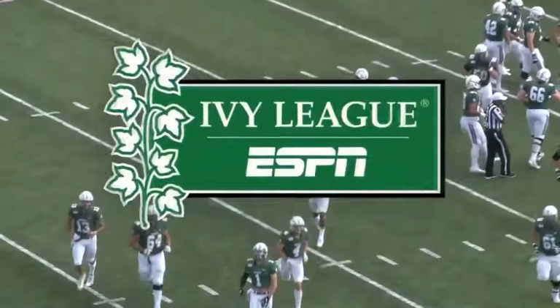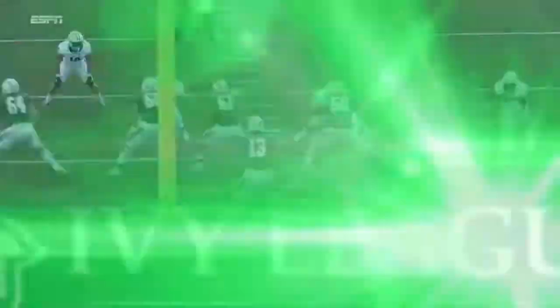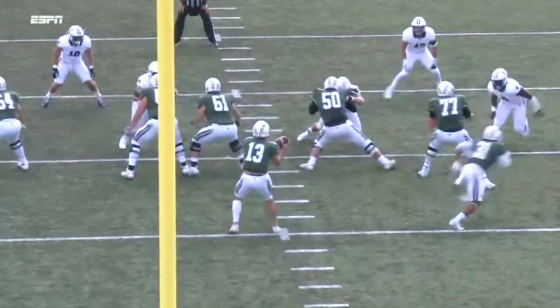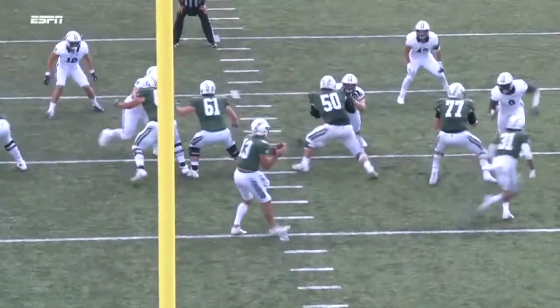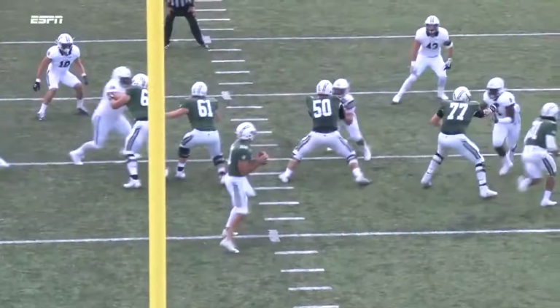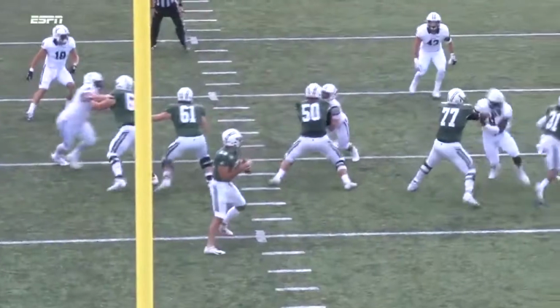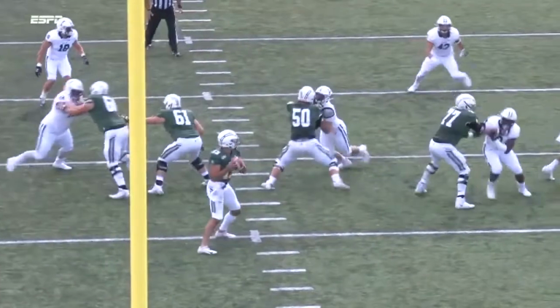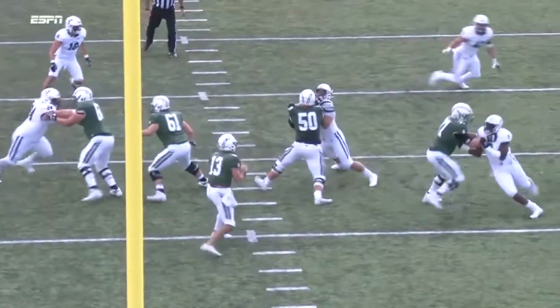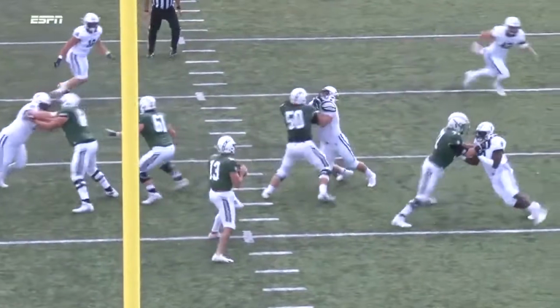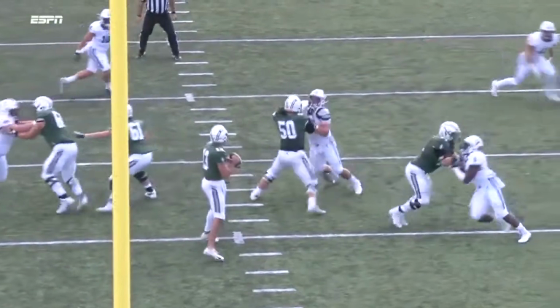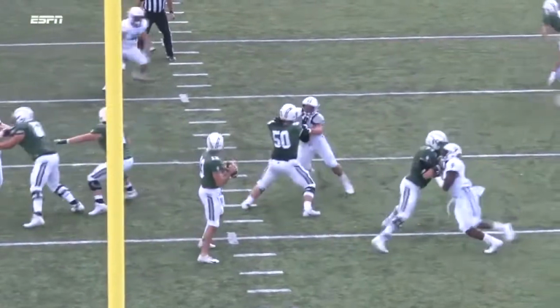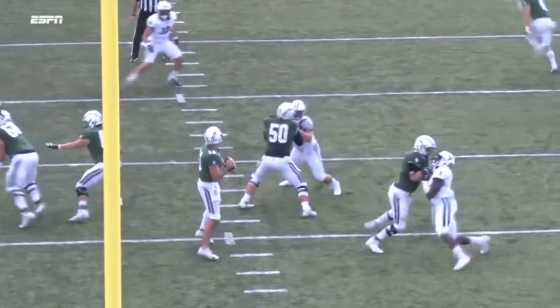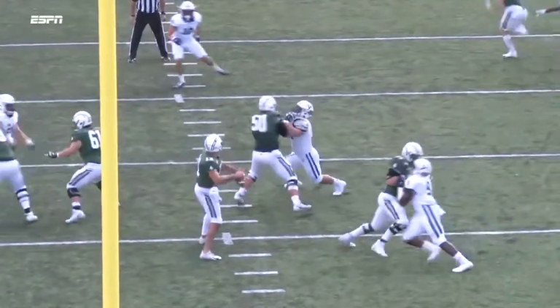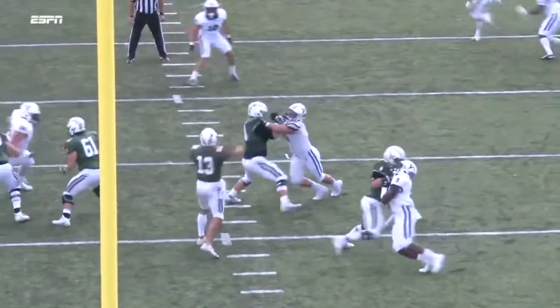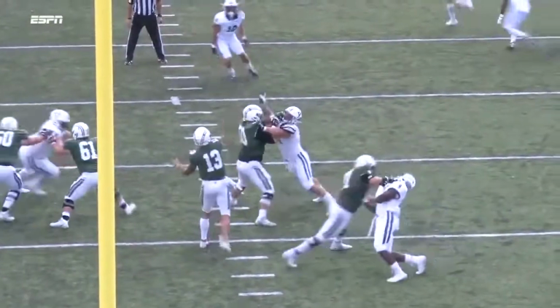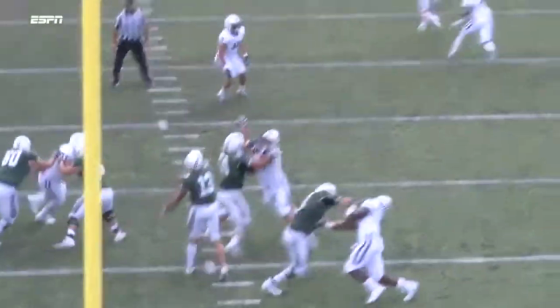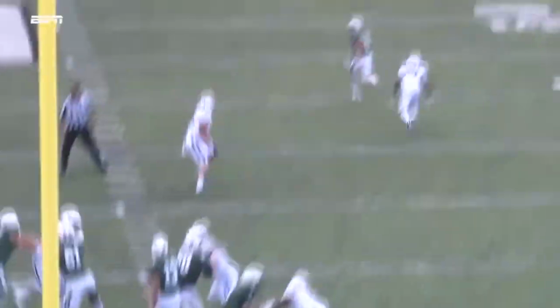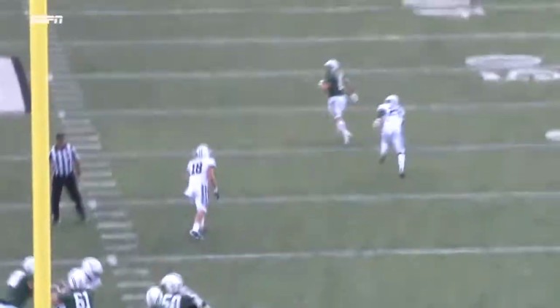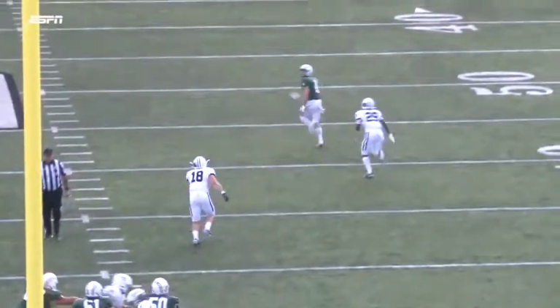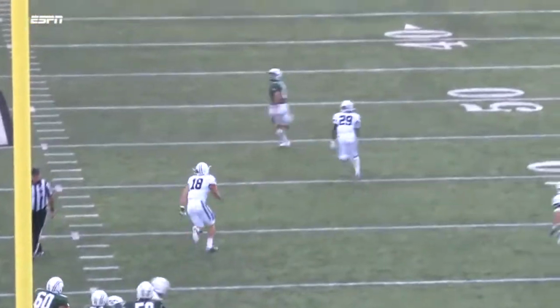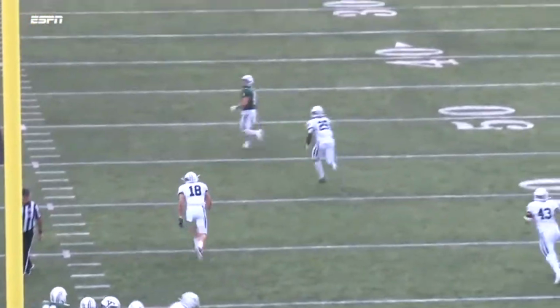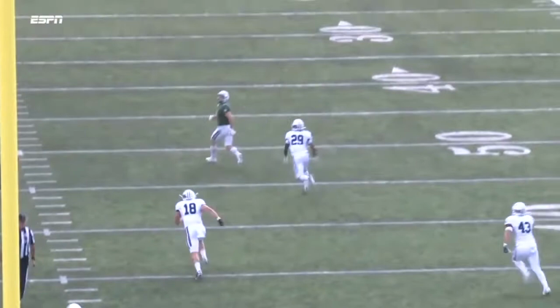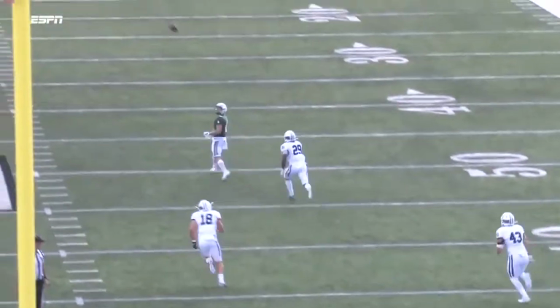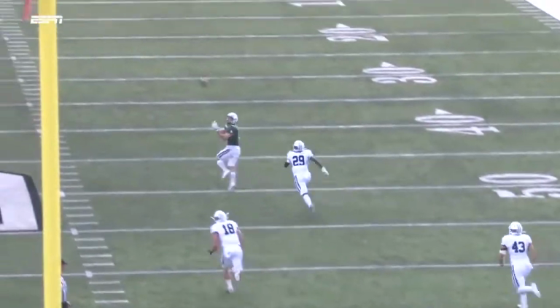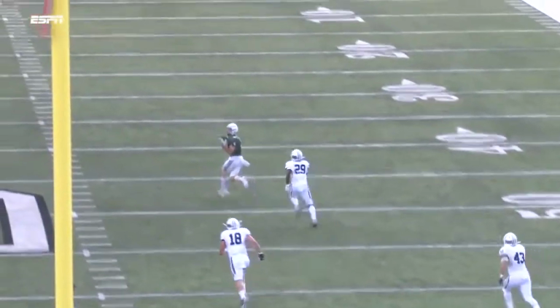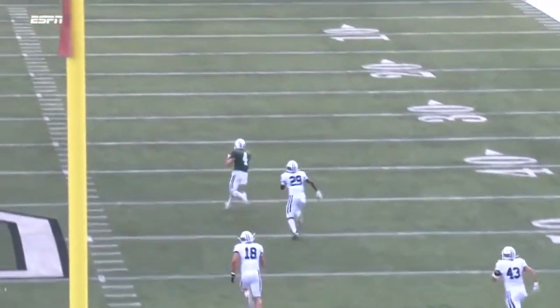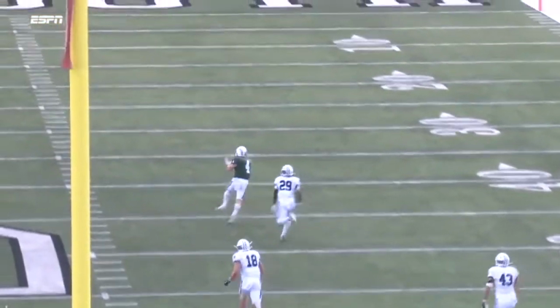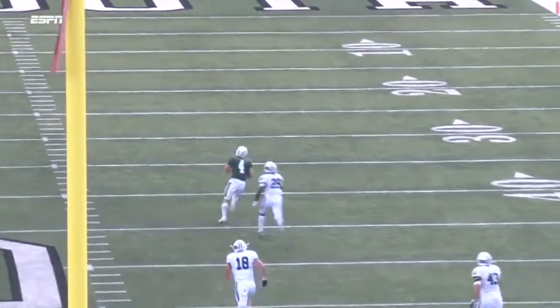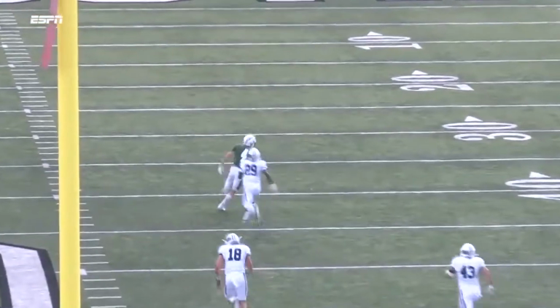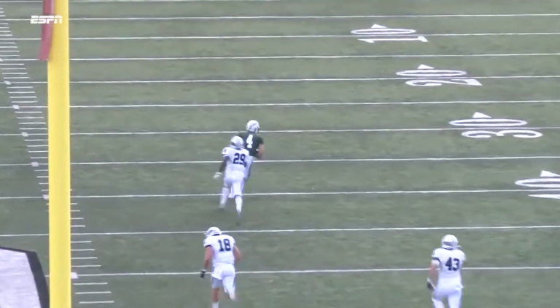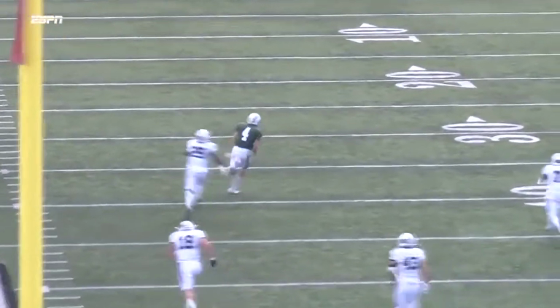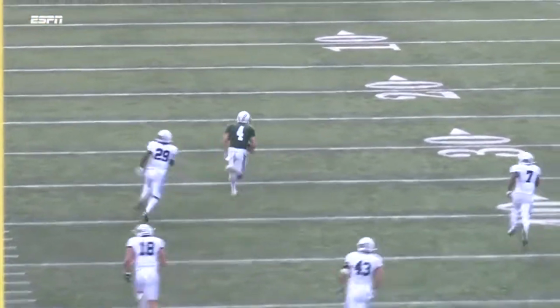Nothing fancy right here. You'll see Gerbino just give that little shoulder pump. The strong safety Kyle Ellis bites on it — perfectly thrown ball to Drew Estrada.